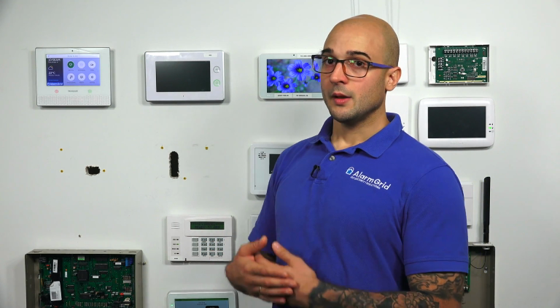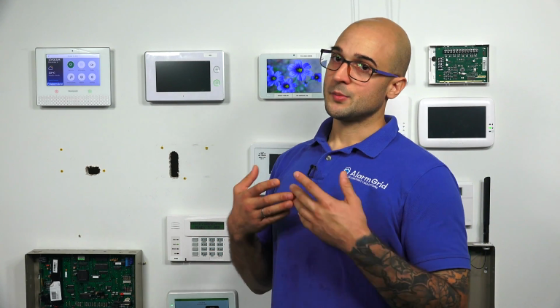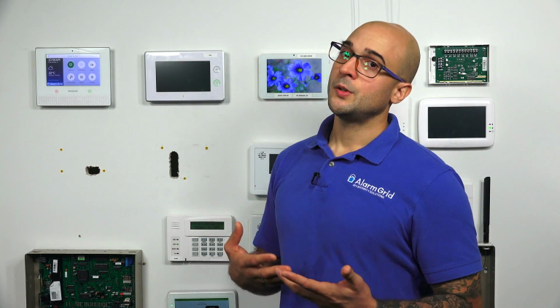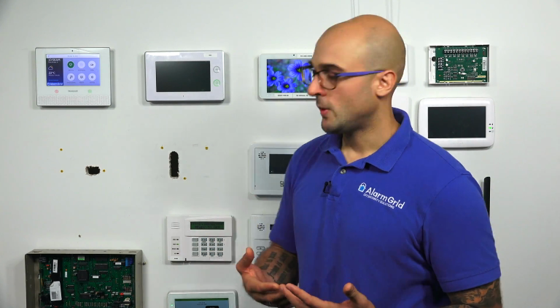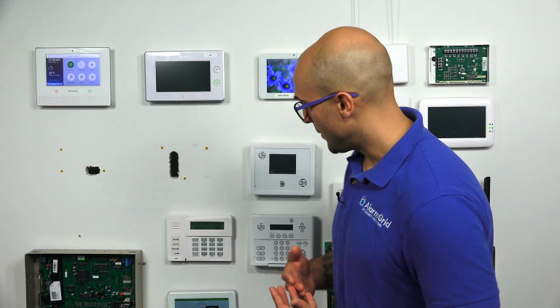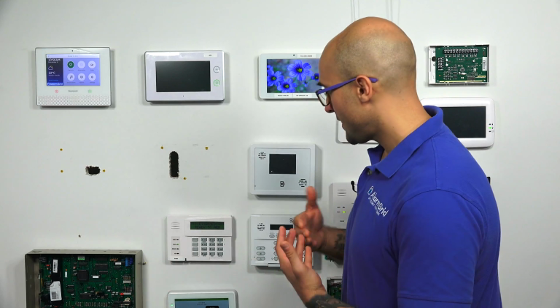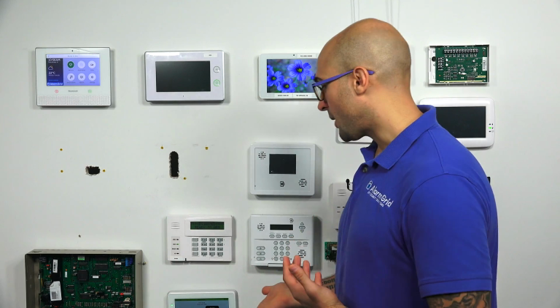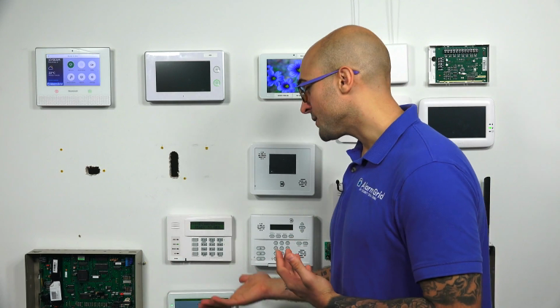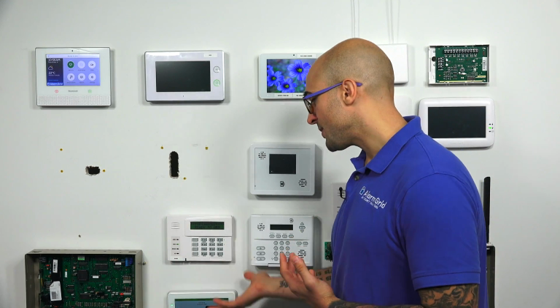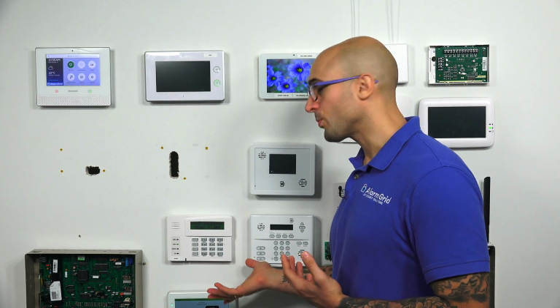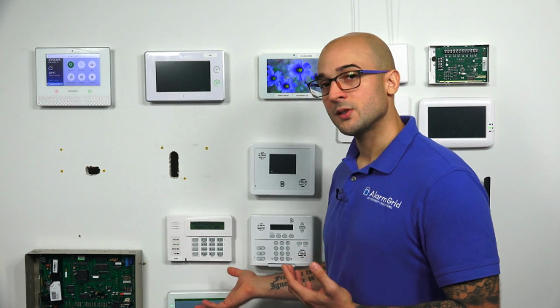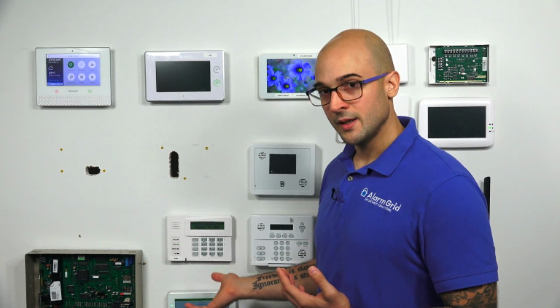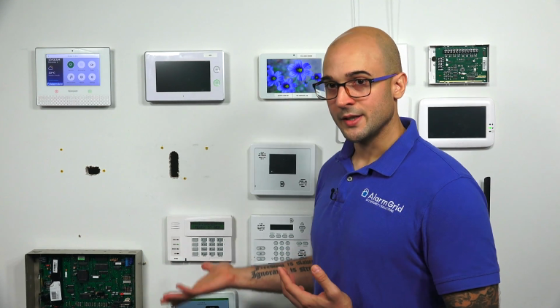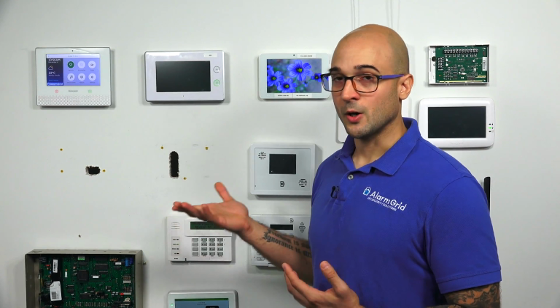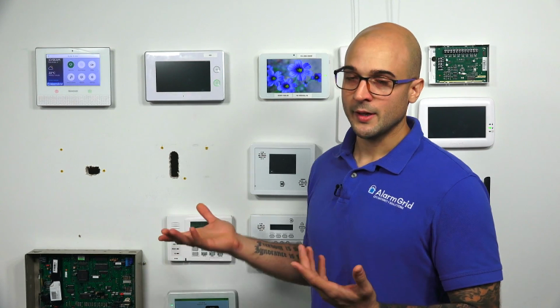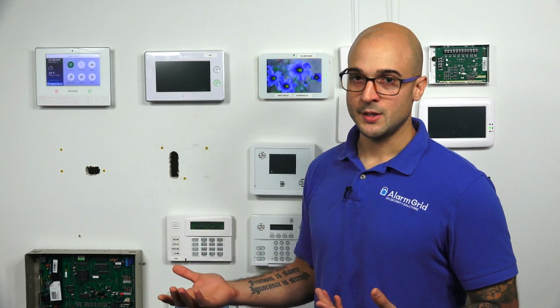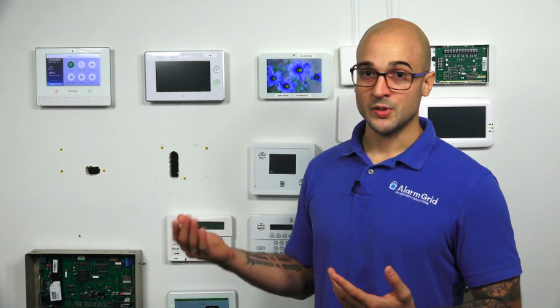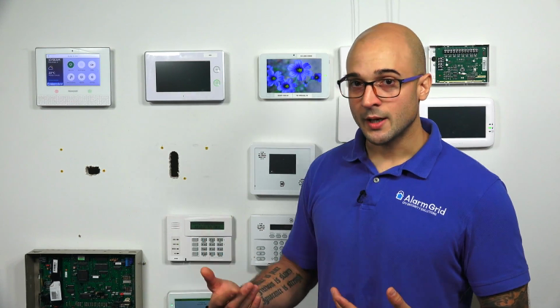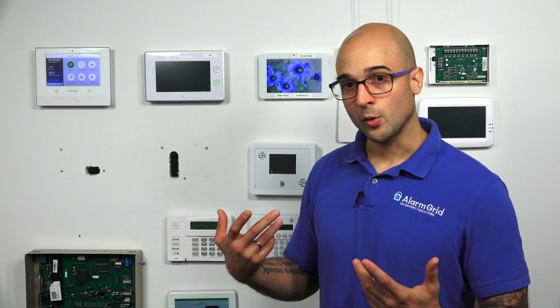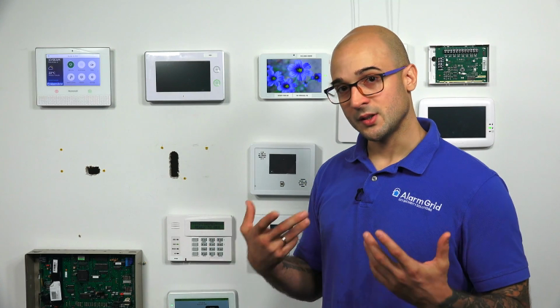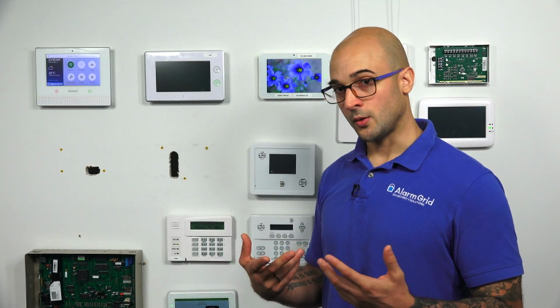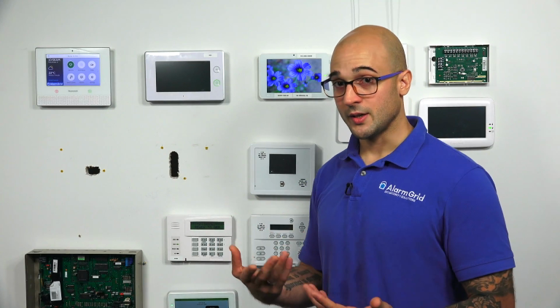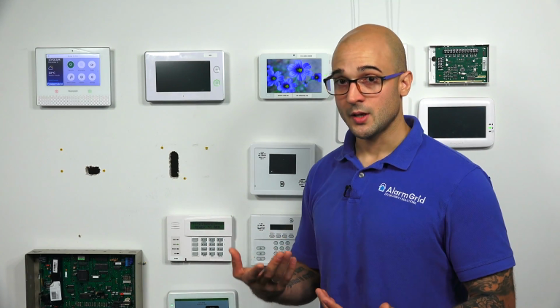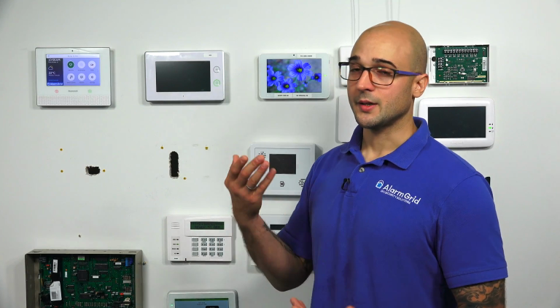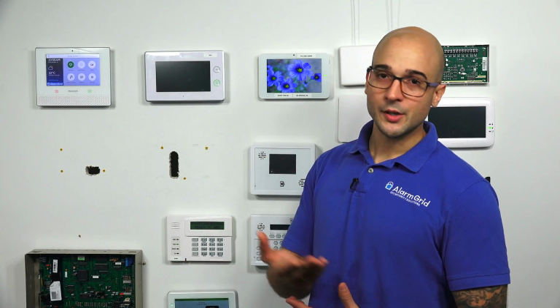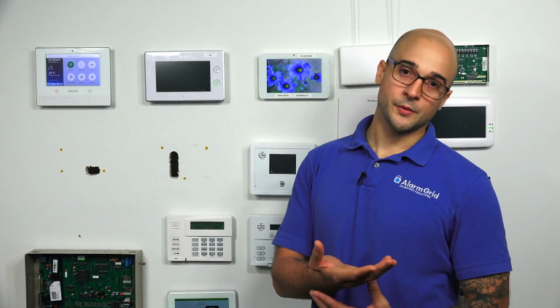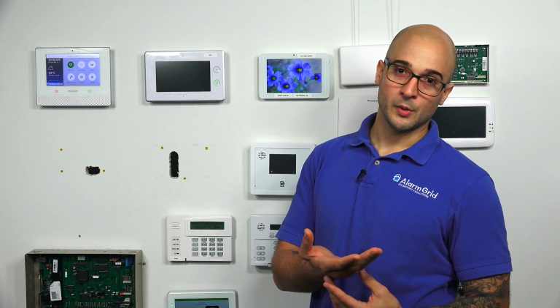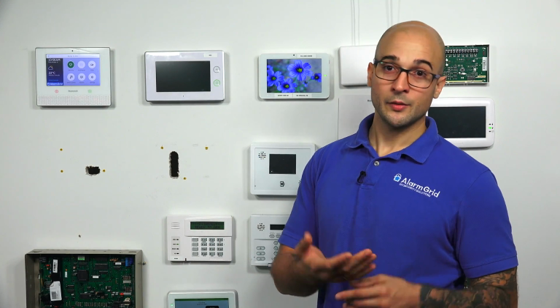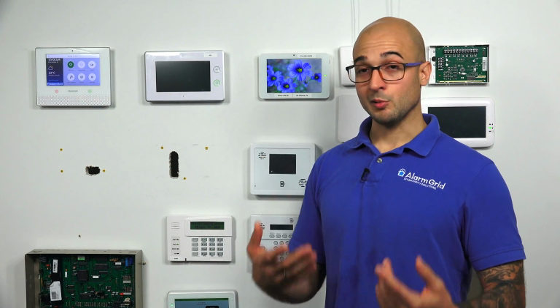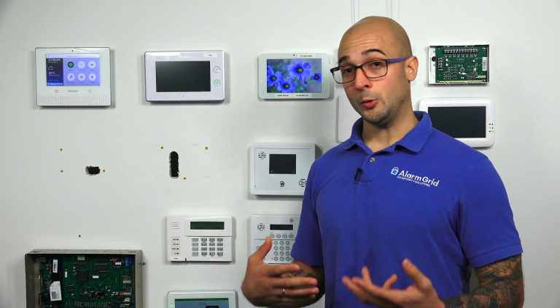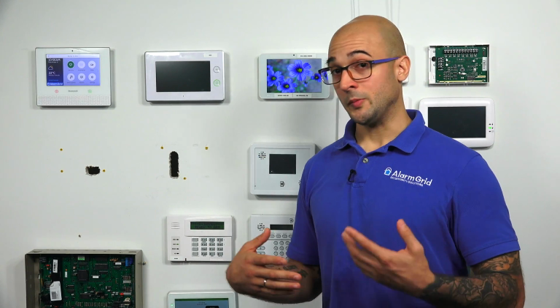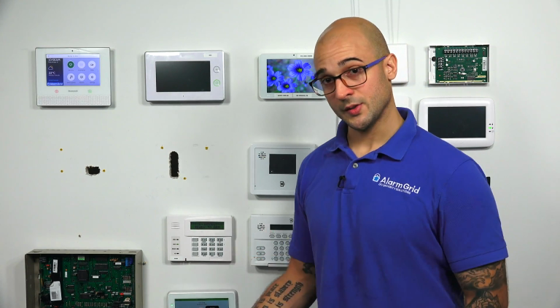This is important to know about this keypad because similar products like this are very easy to mistake for being standalone devices, especially if you're in the market for a brand new alarm system.